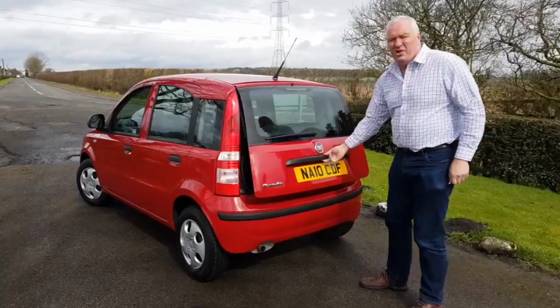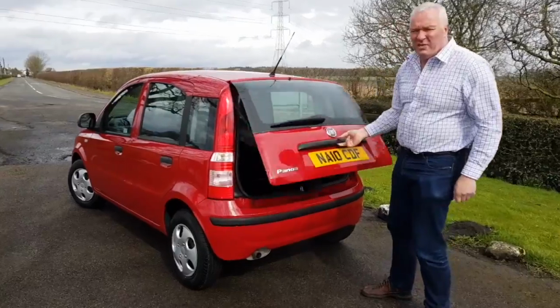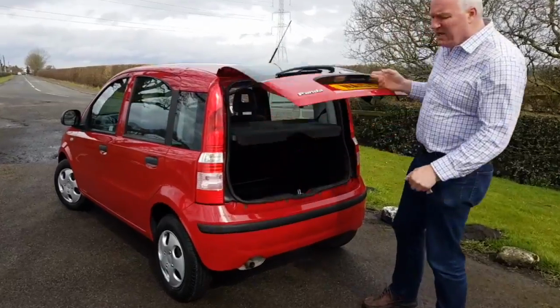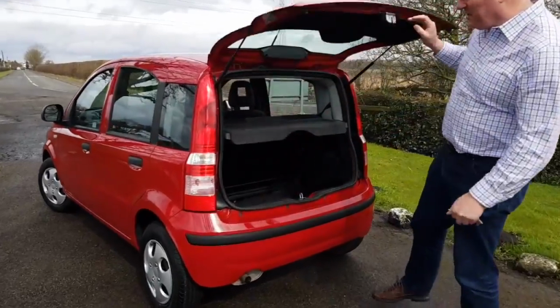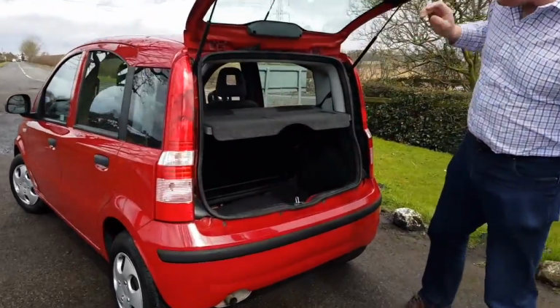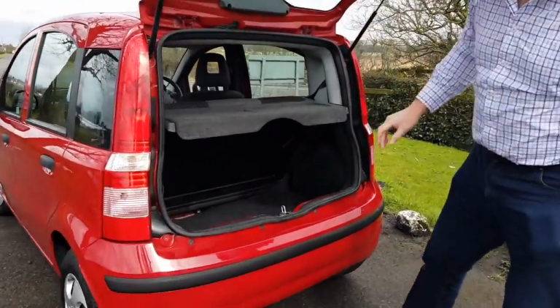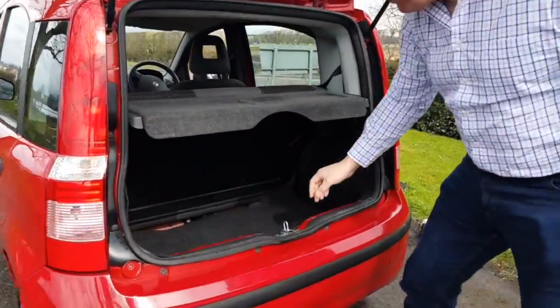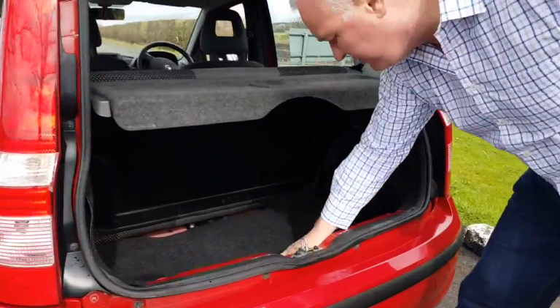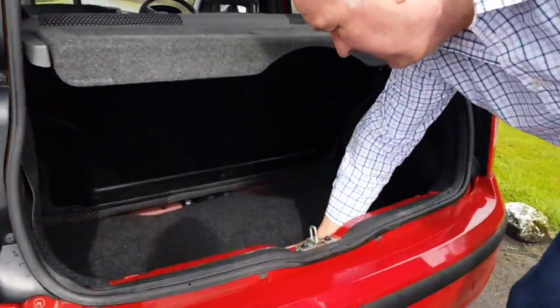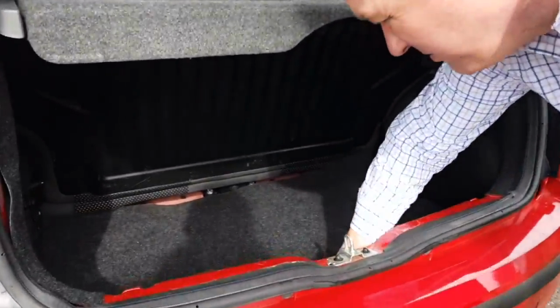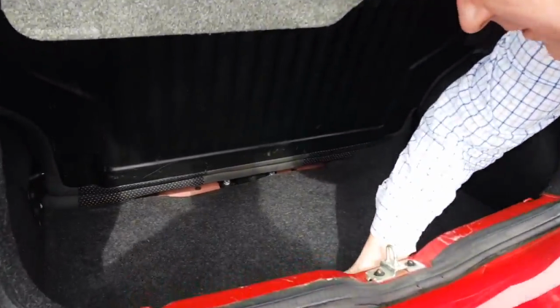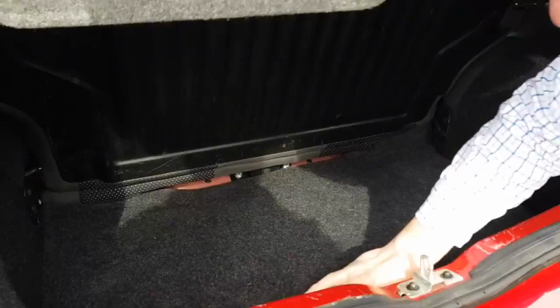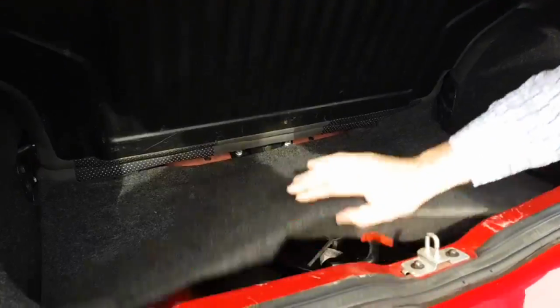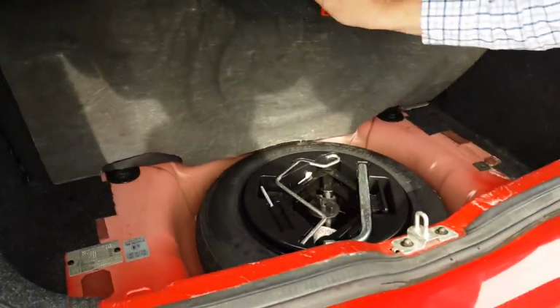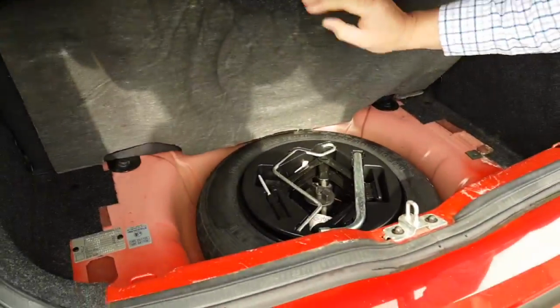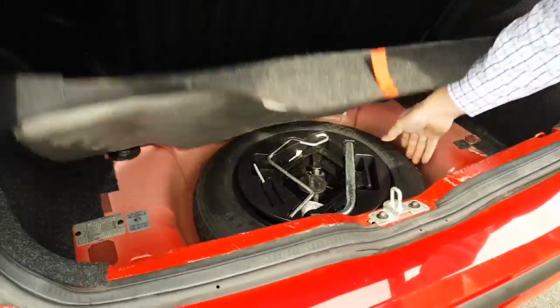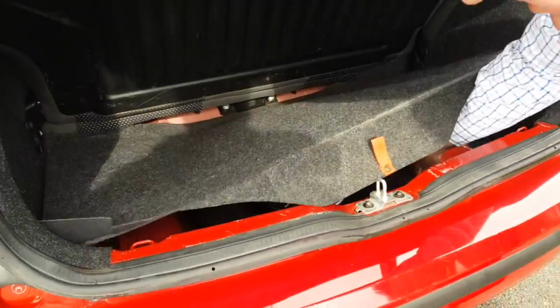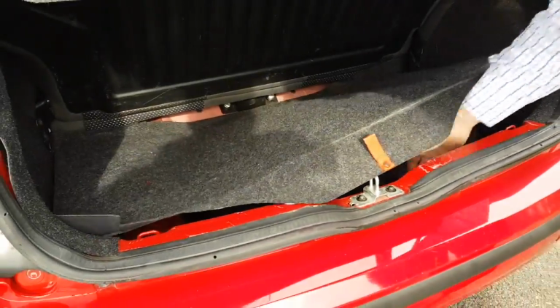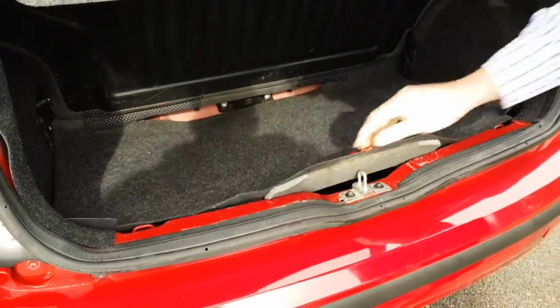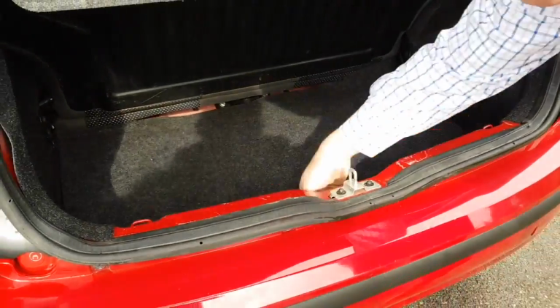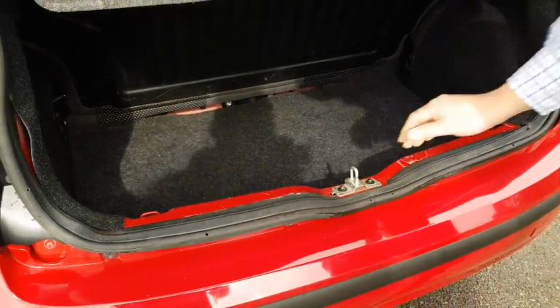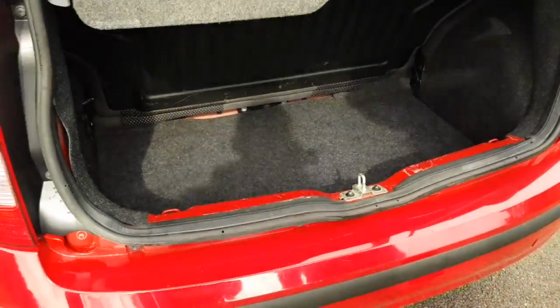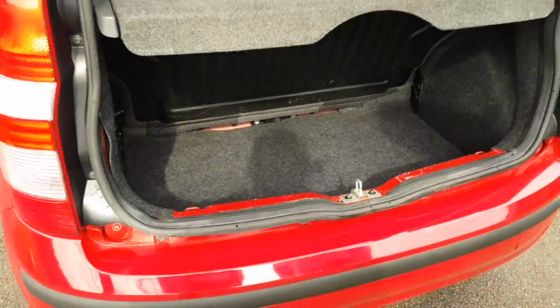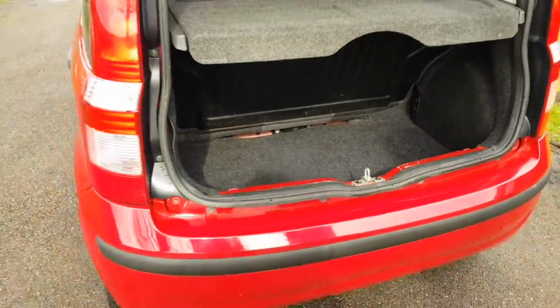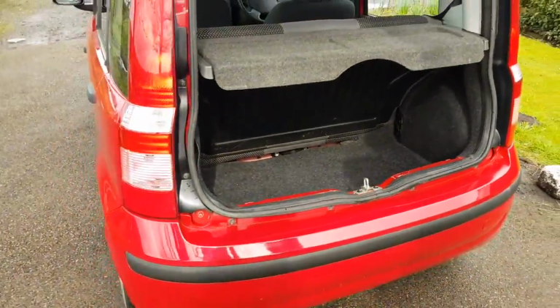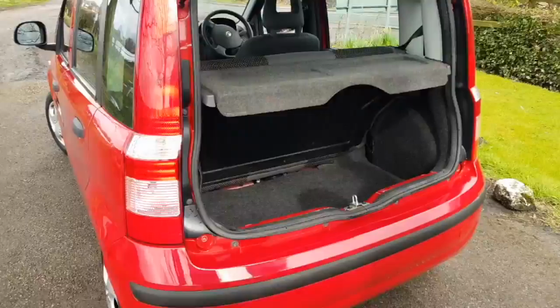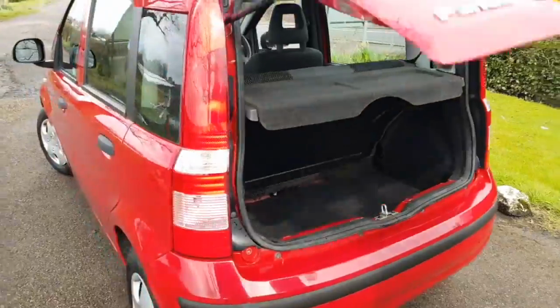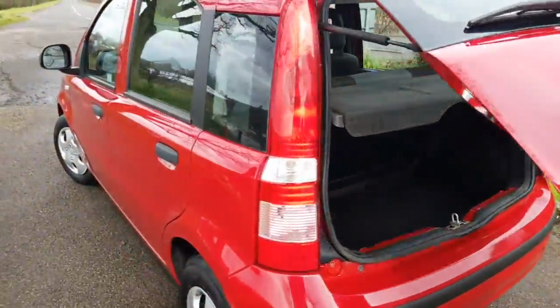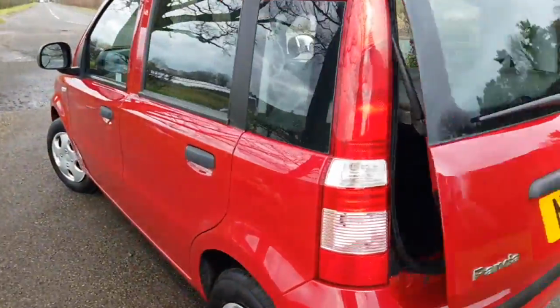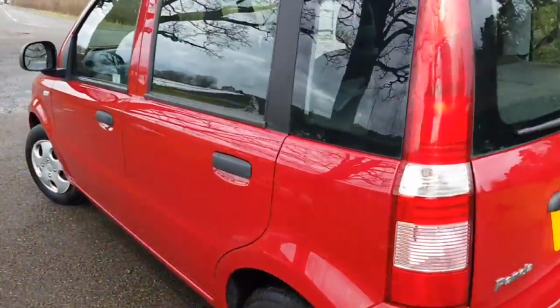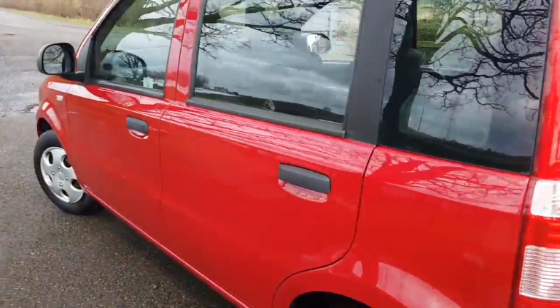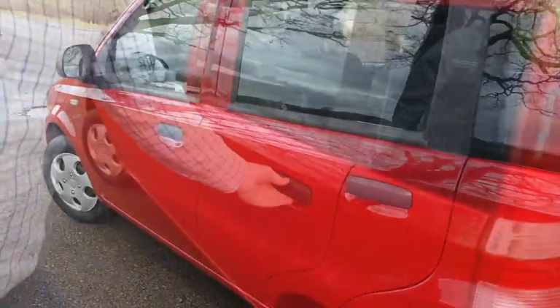Looking in the boot here you can see we have a rear parcel shelf, and under the boot floor there is a space-saving spare wheel which has never been used in its life. Looking down the paintwork on the passenger side, you can see it's all nice and level and straight.